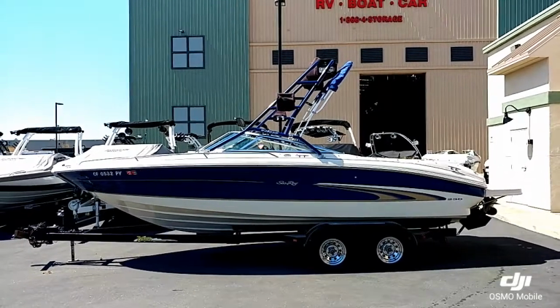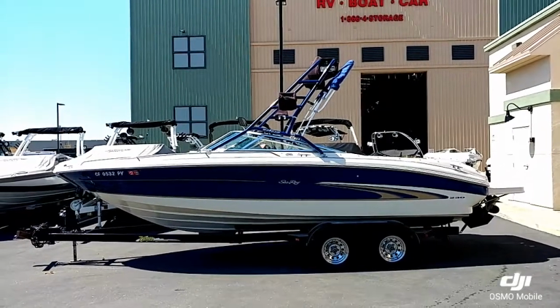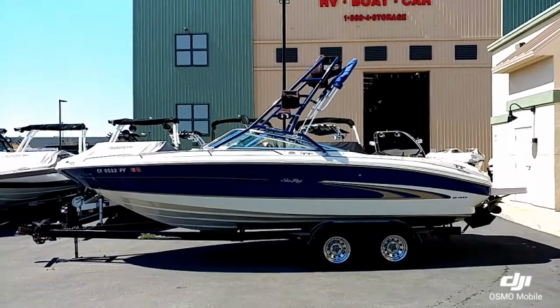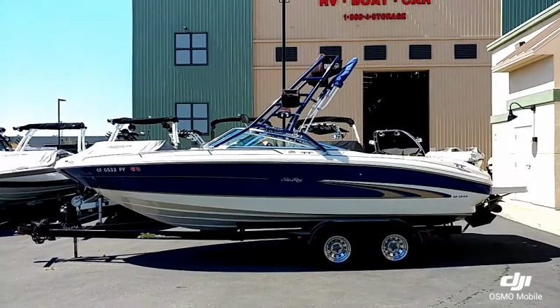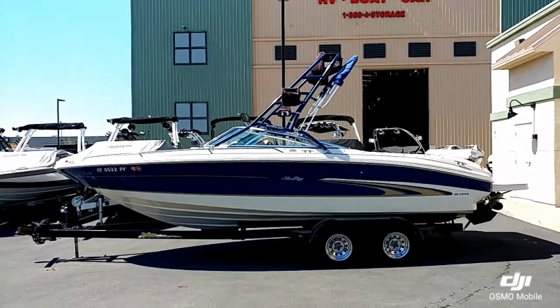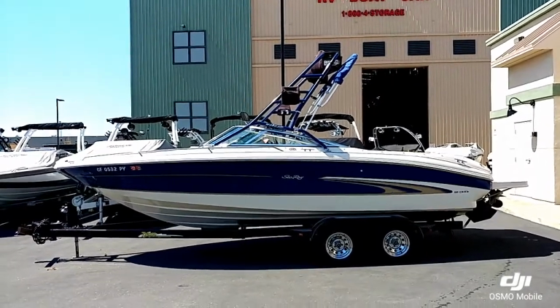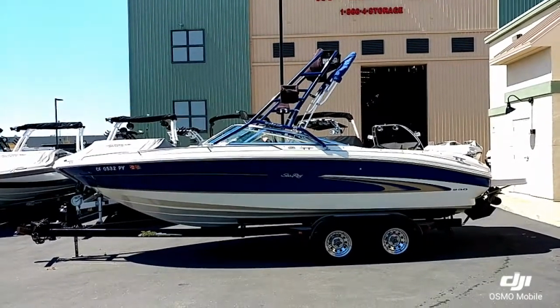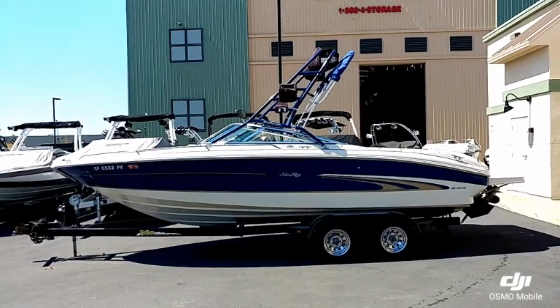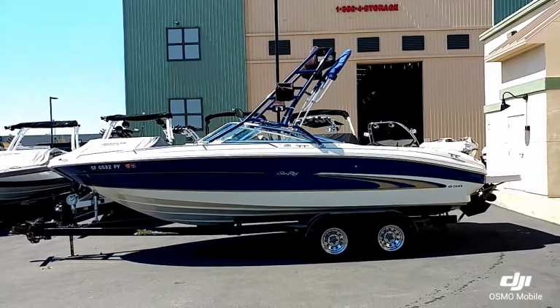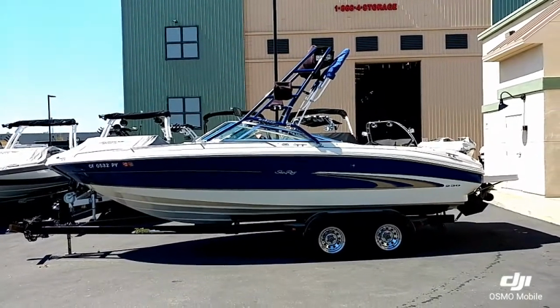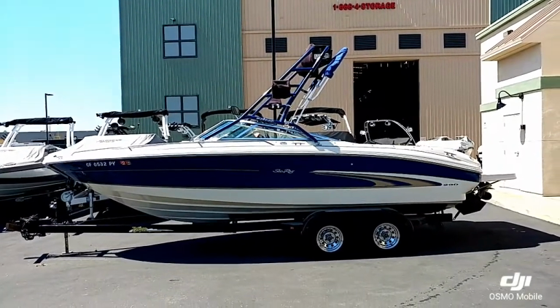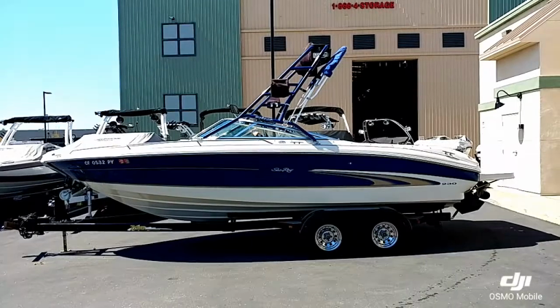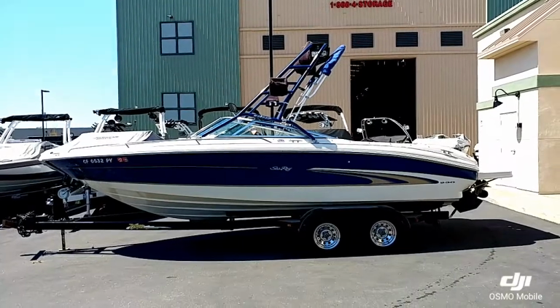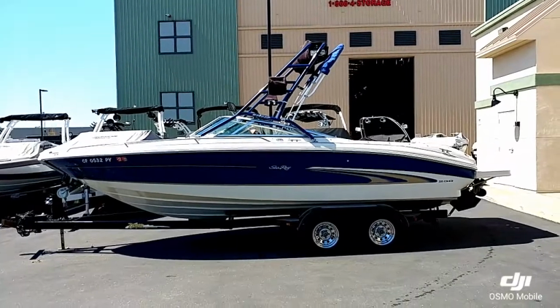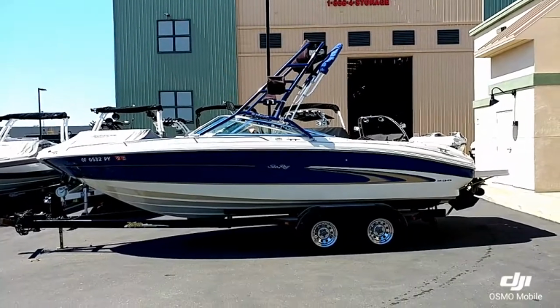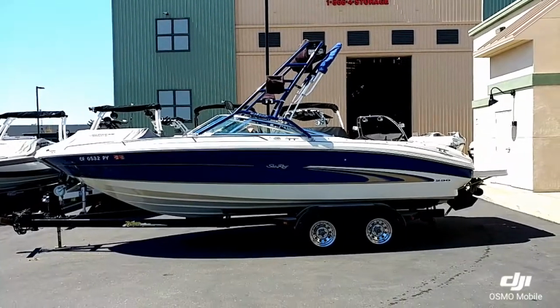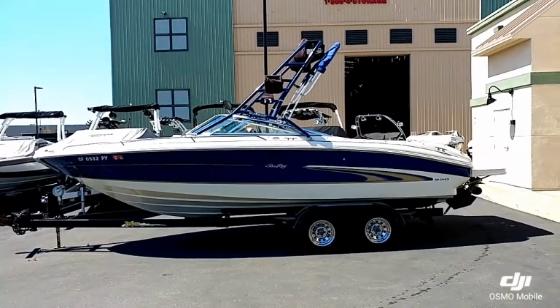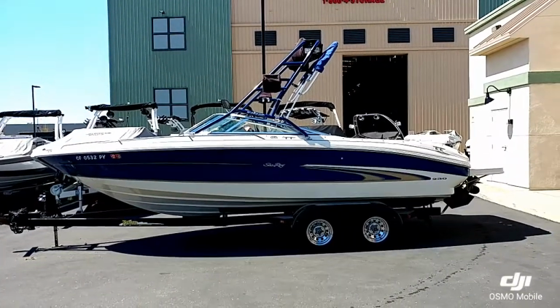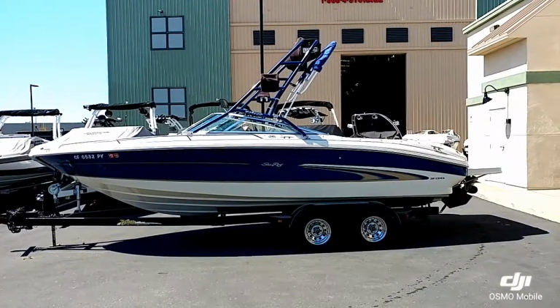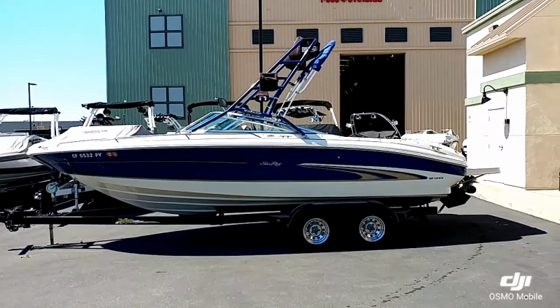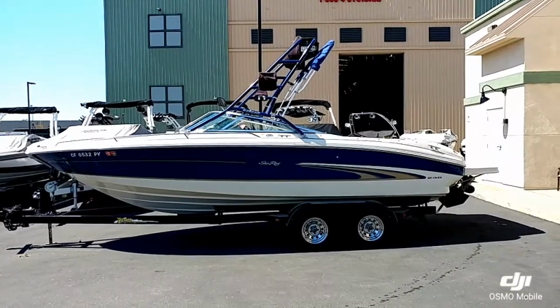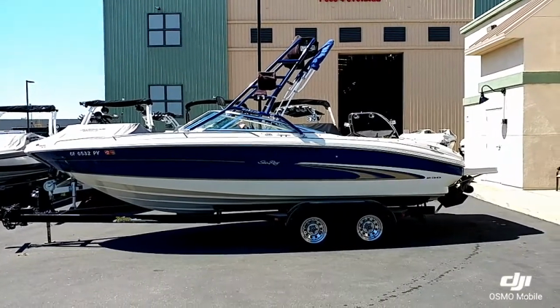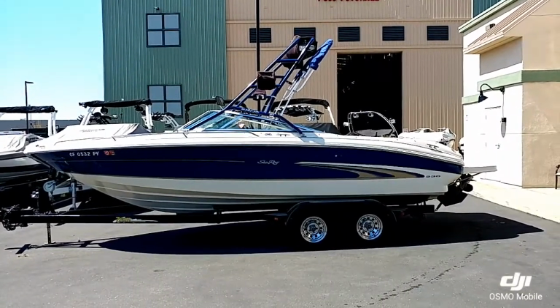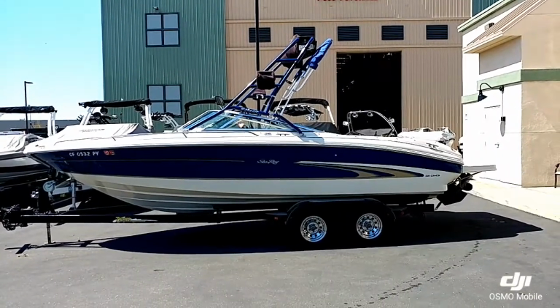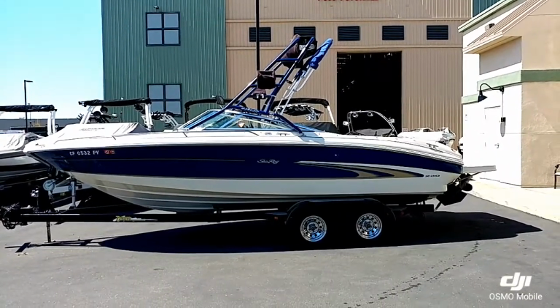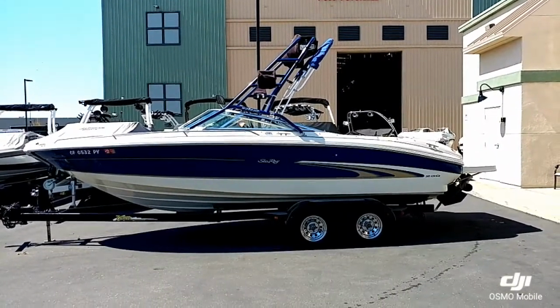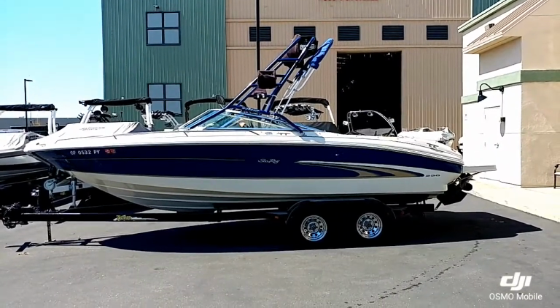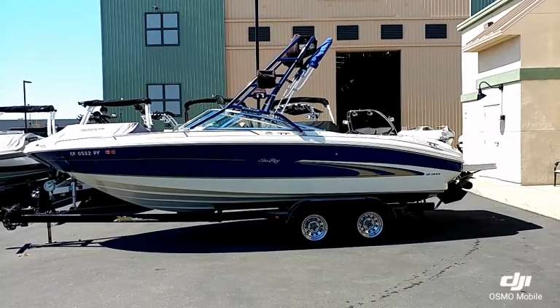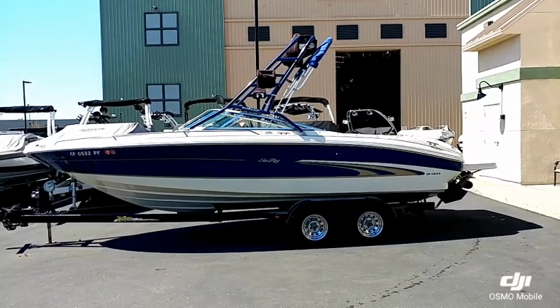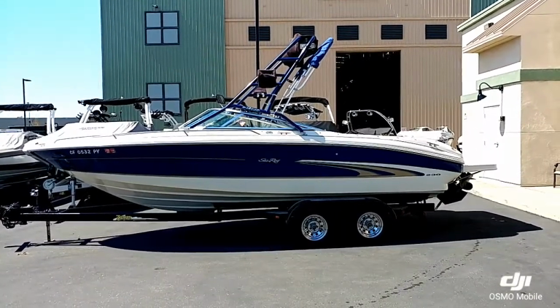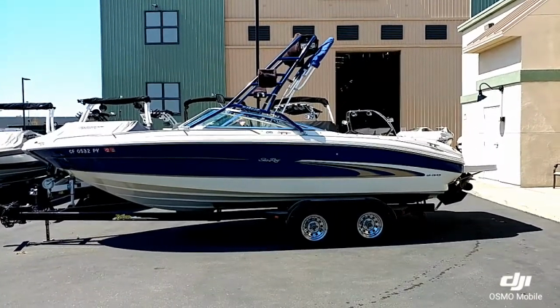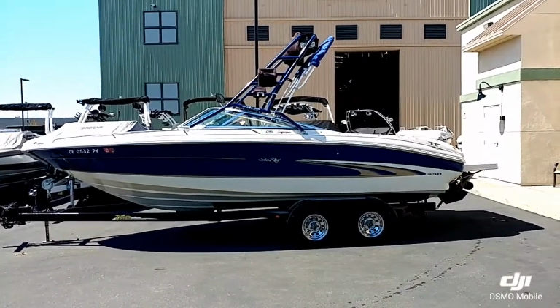Hello everyone, it's Josh here with Superior Boat Repair and Sales. I'm going to do a walk around here on this 2000 Sea Ray 230.